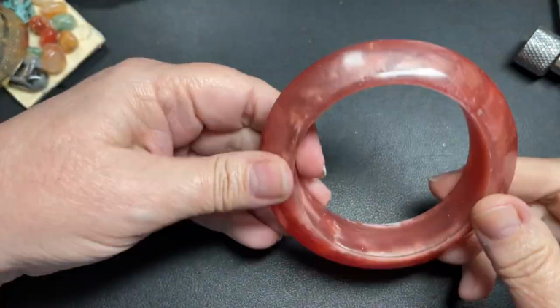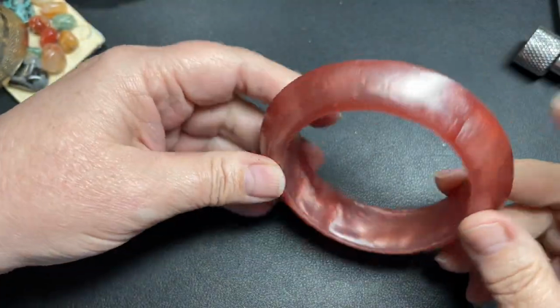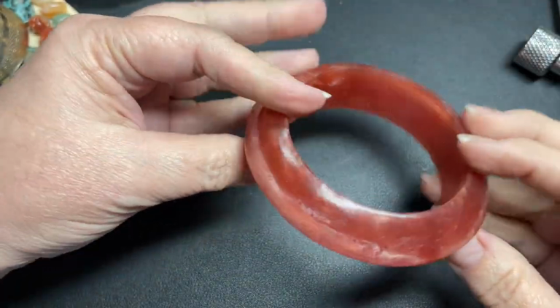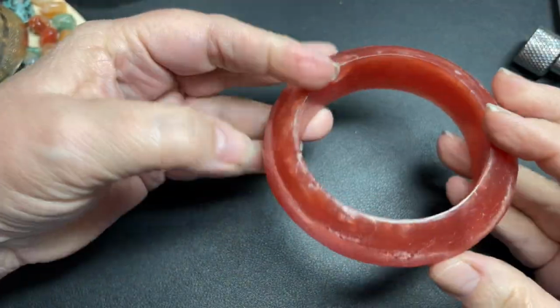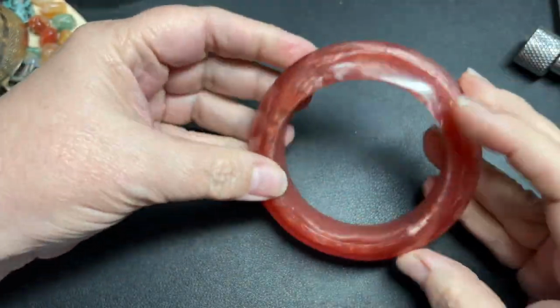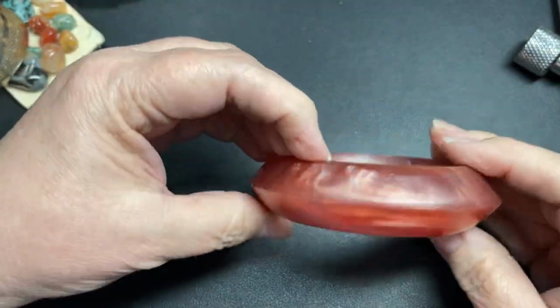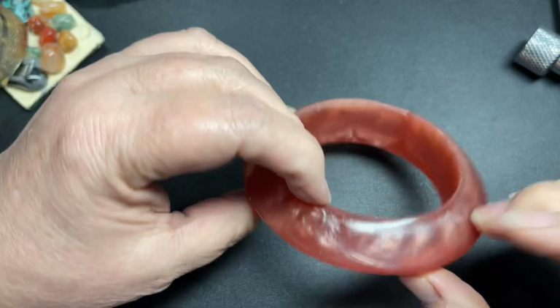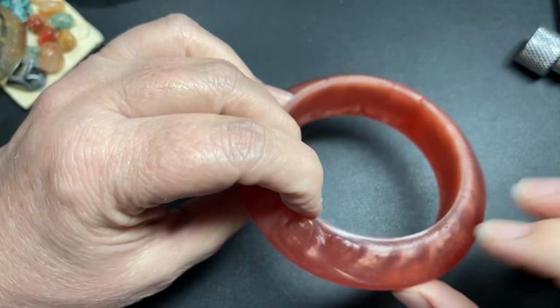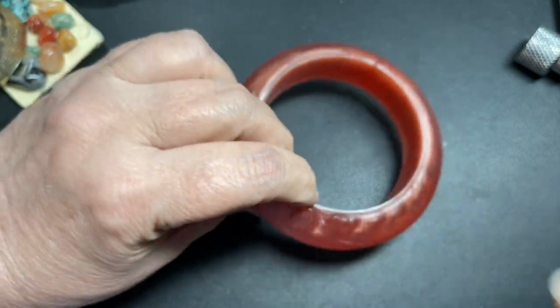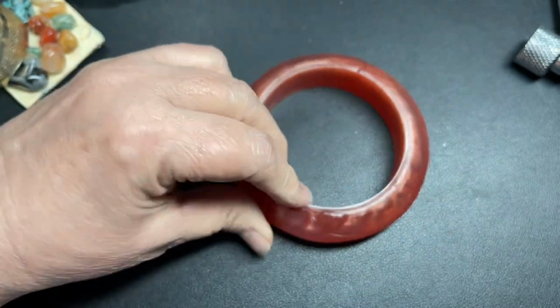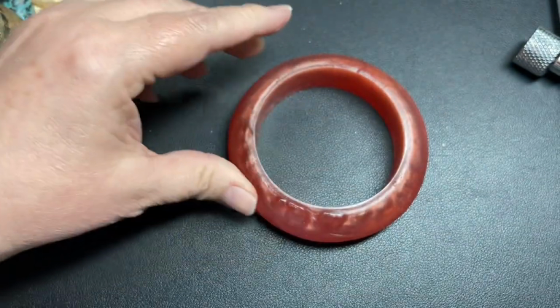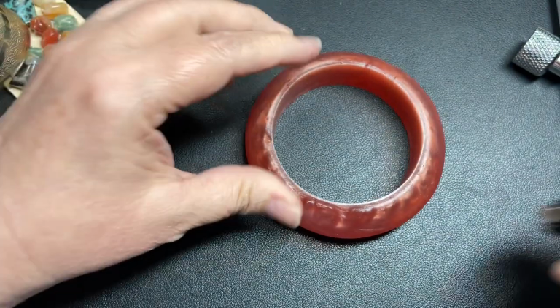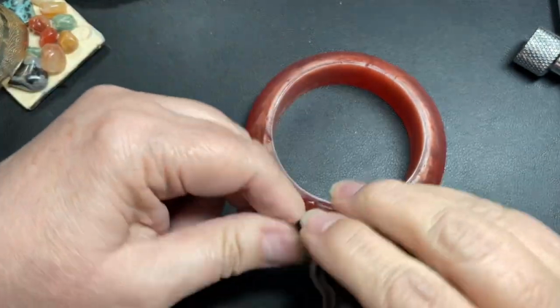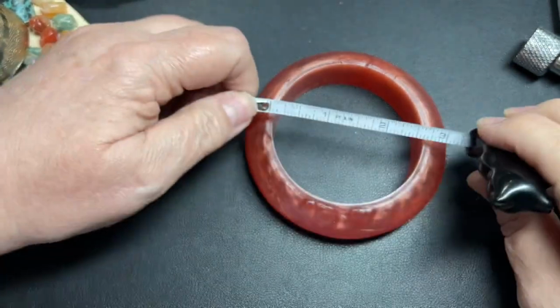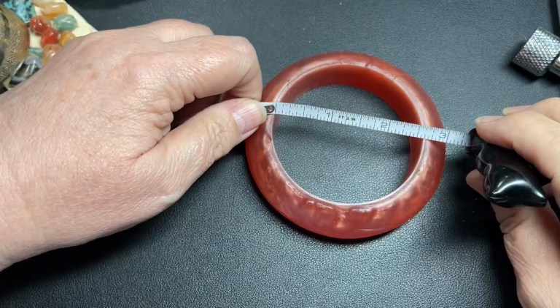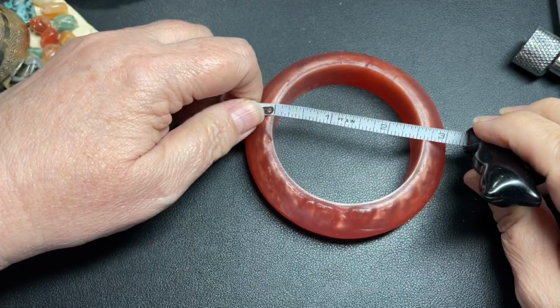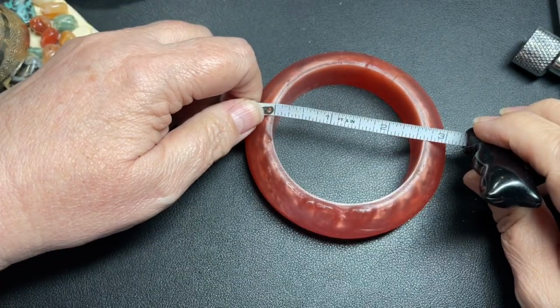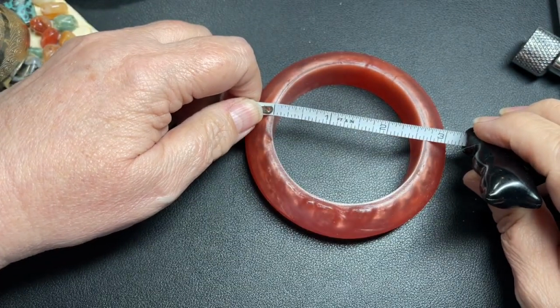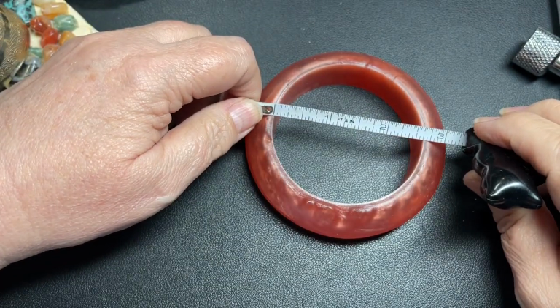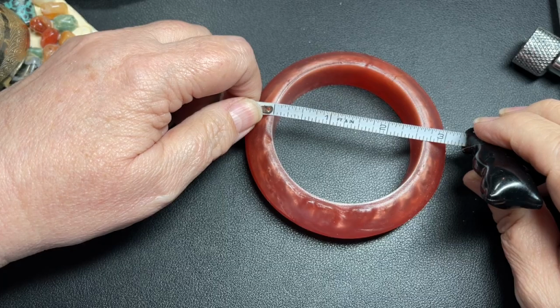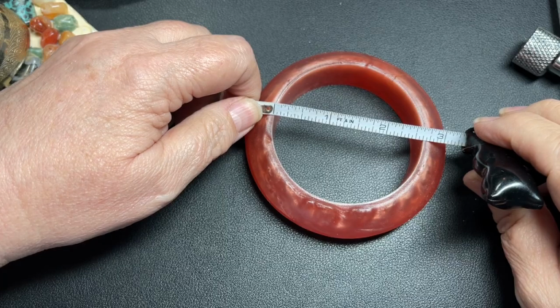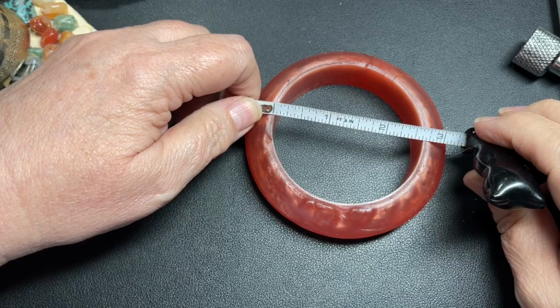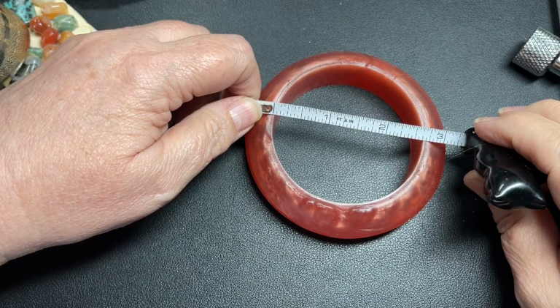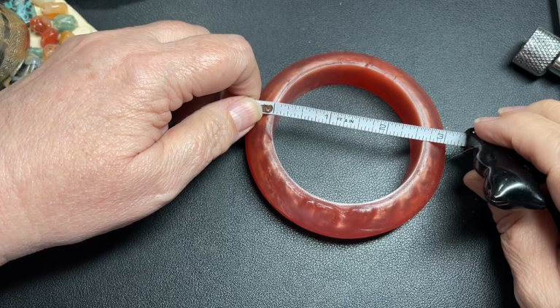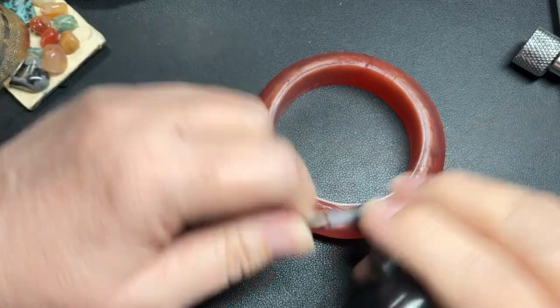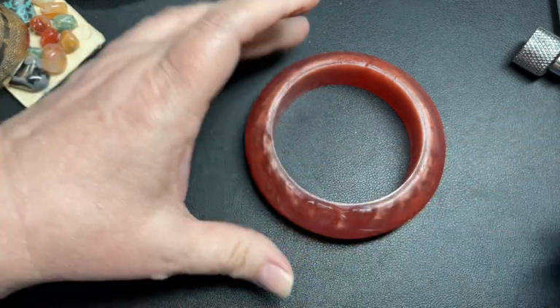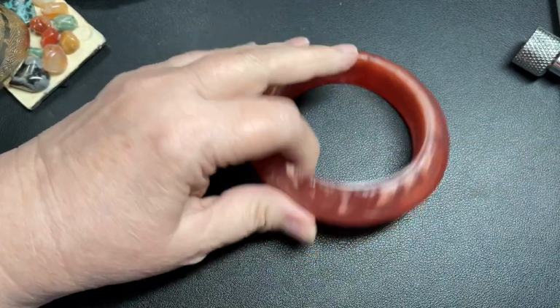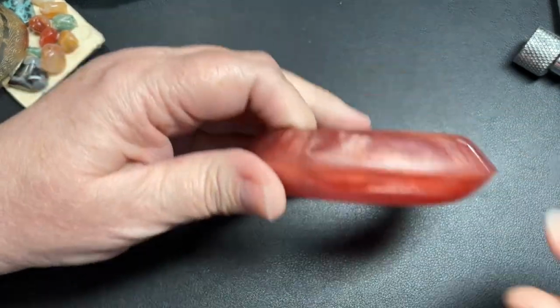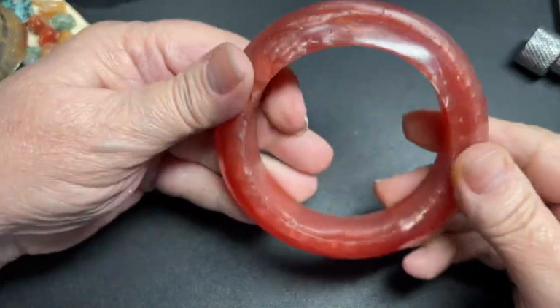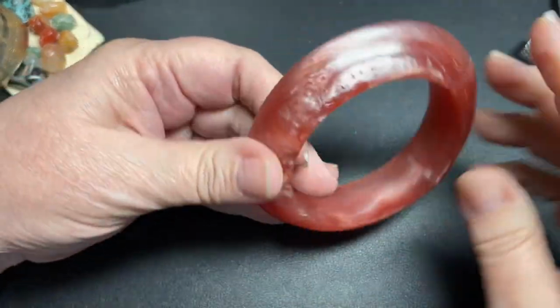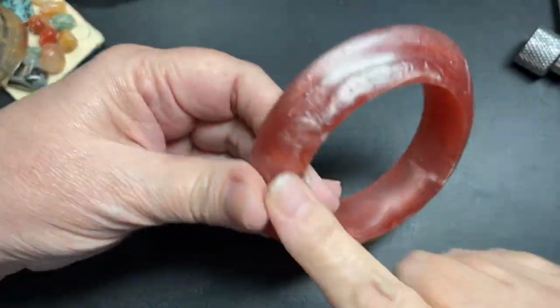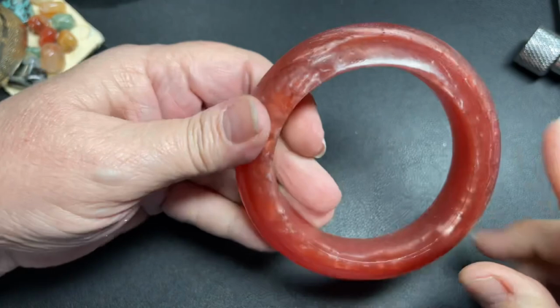Here we have an acrylic bangle, it is 2 and 5/8 inches, and it is kind of a rose color, so let's just say a dollar.